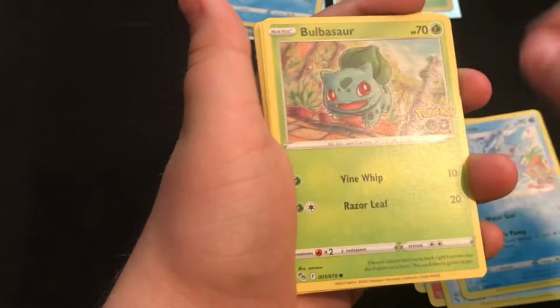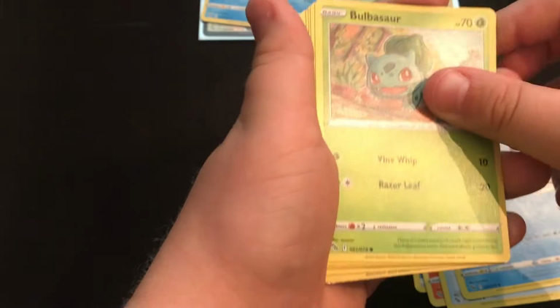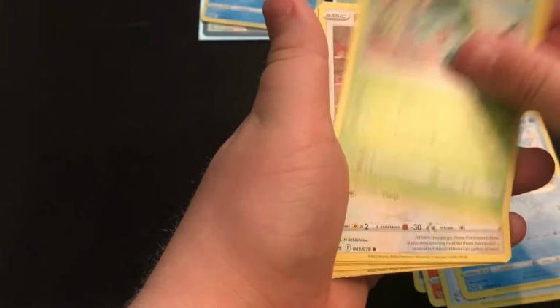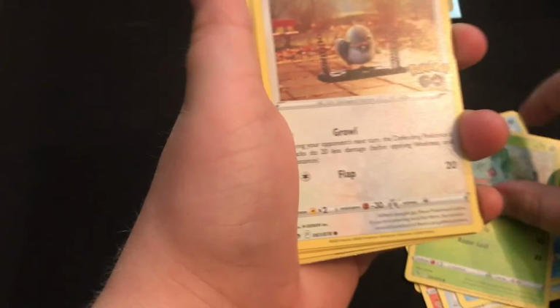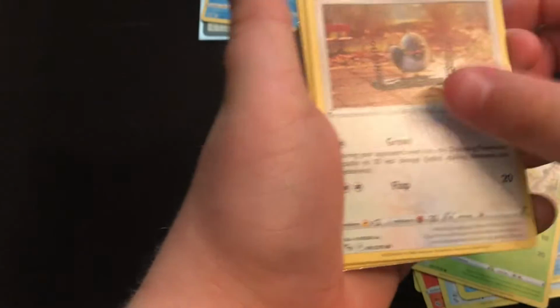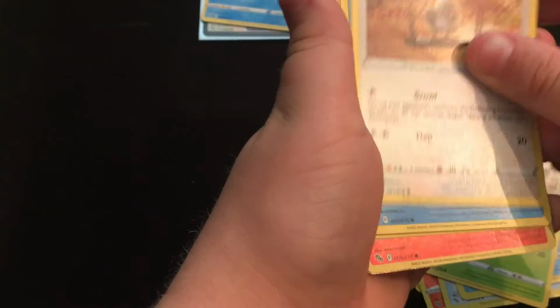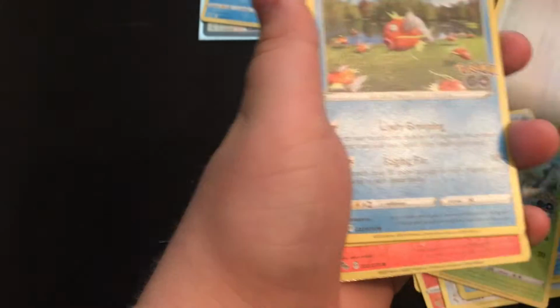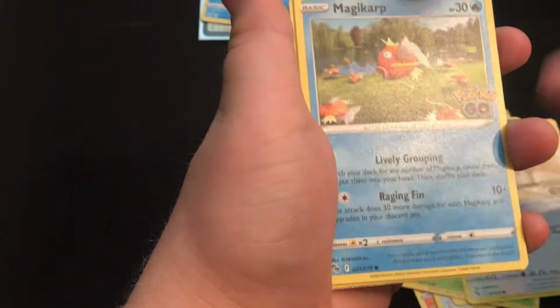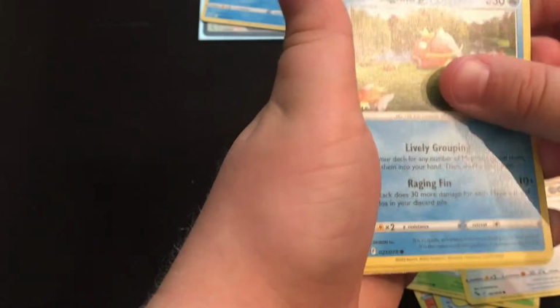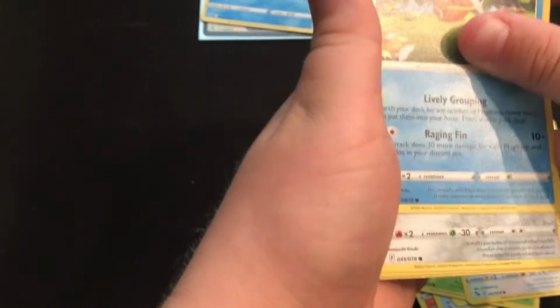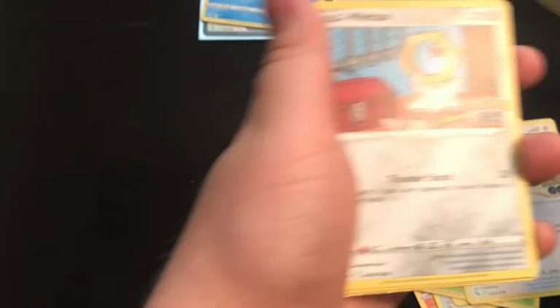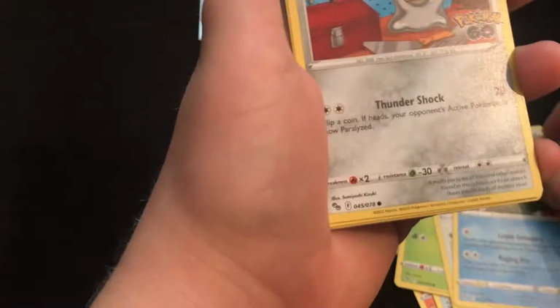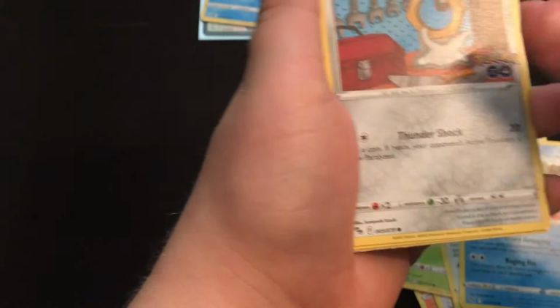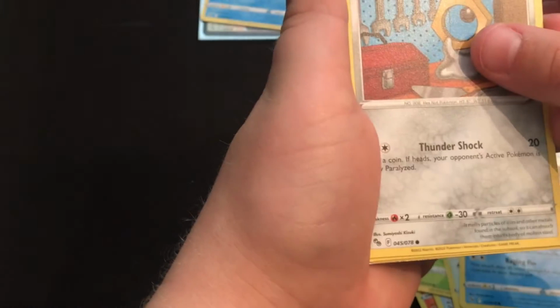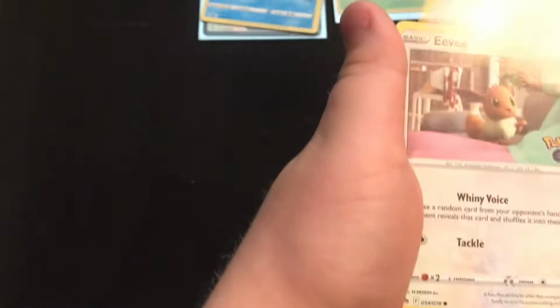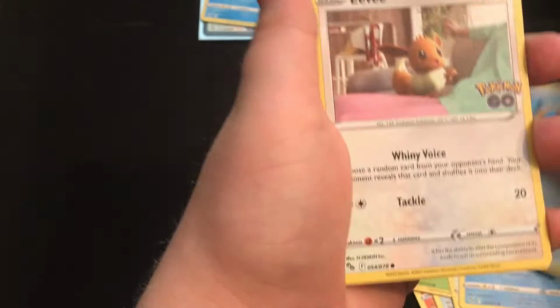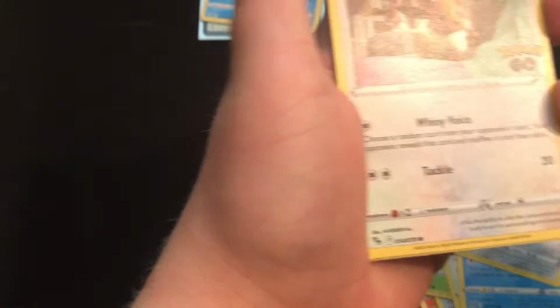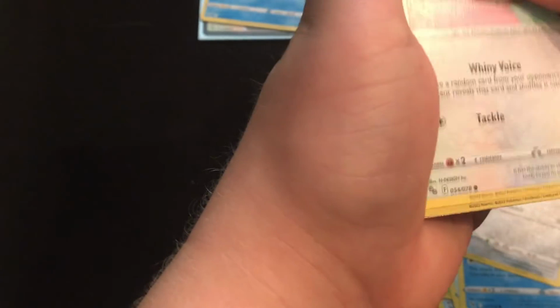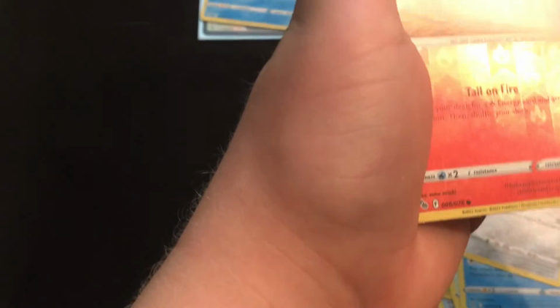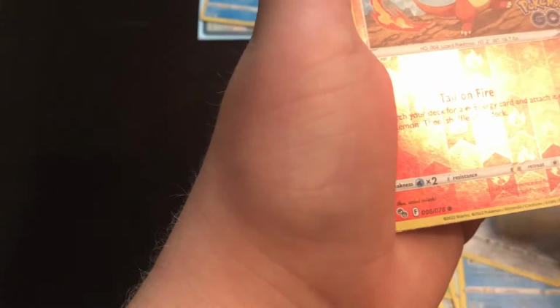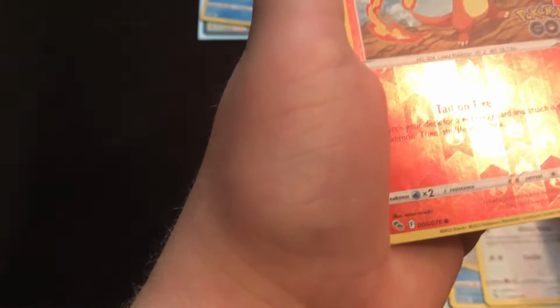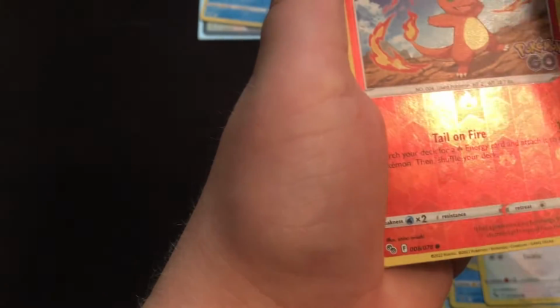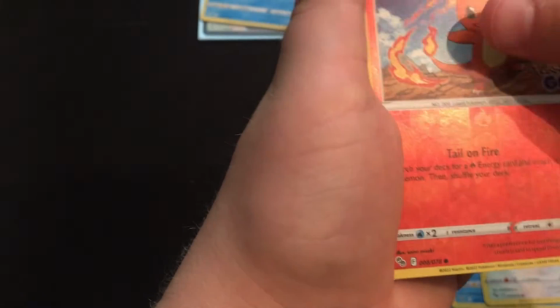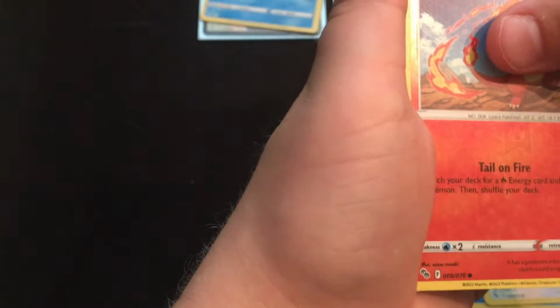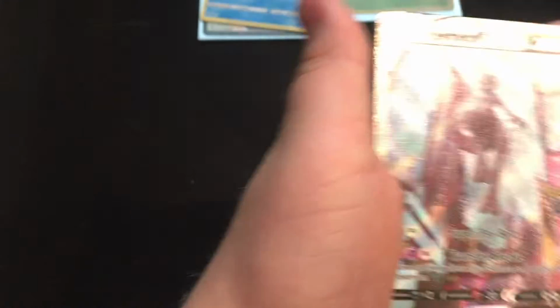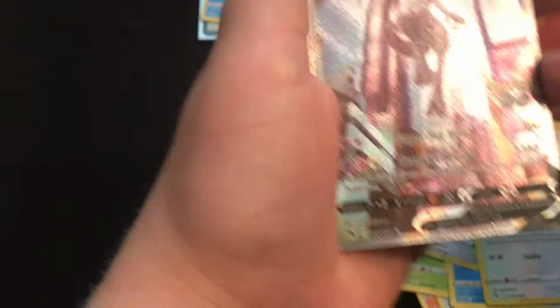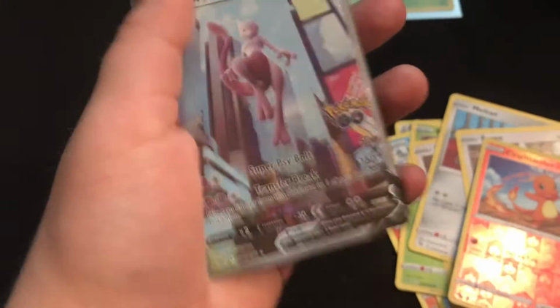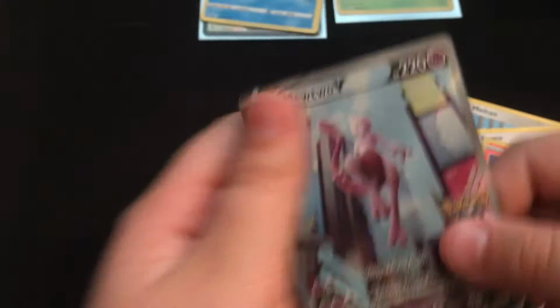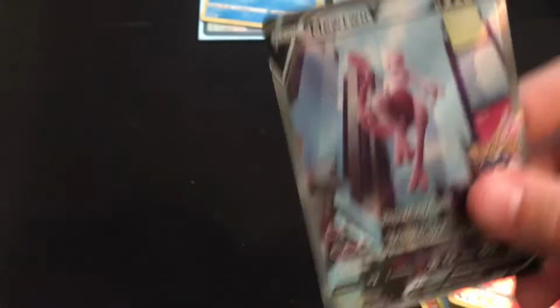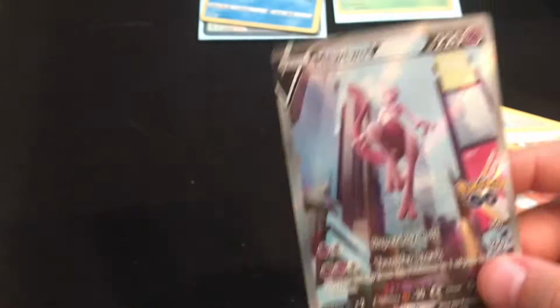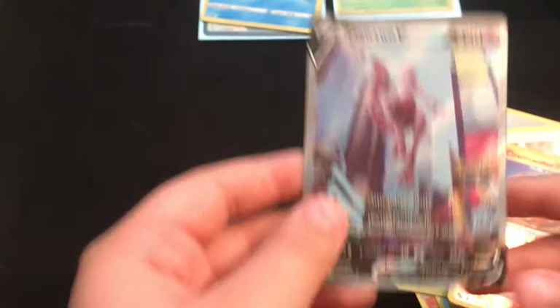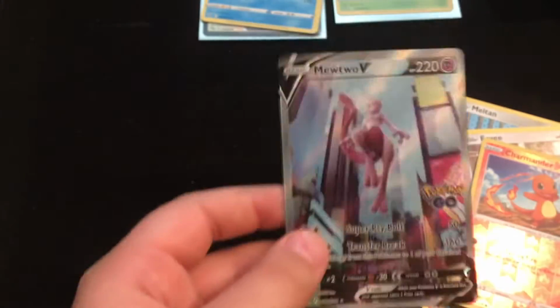Wartortle, Bulbasaur, Pidgey, Magikarp, Meltan, Eevee, Charmander, and yes! Finally!